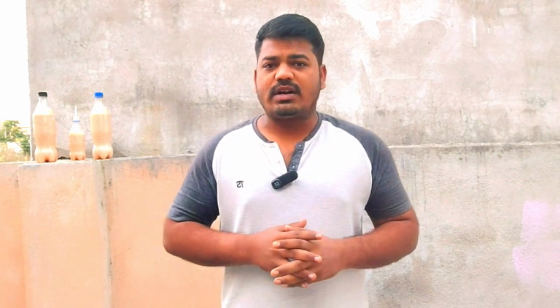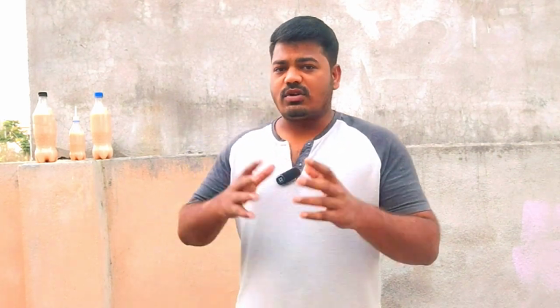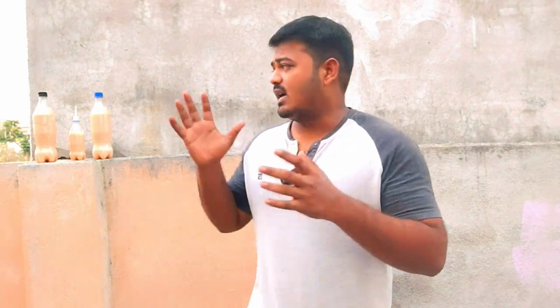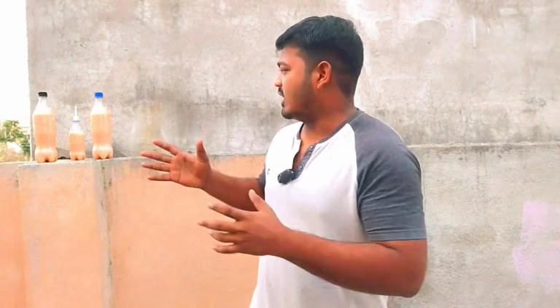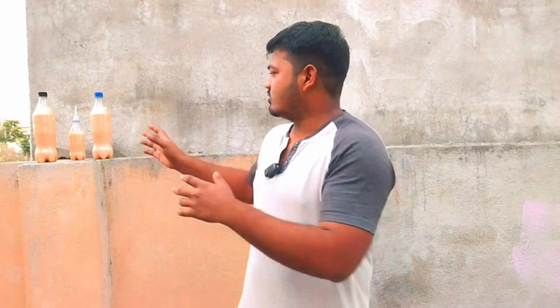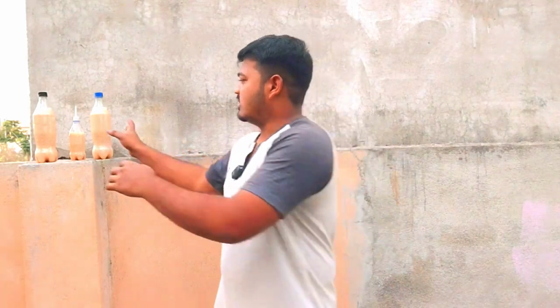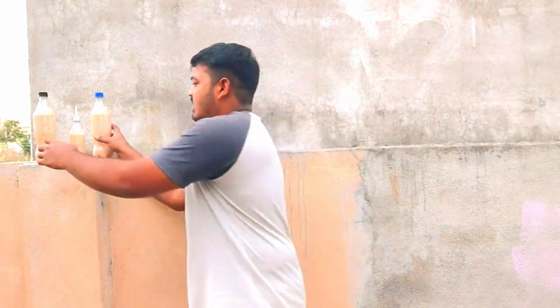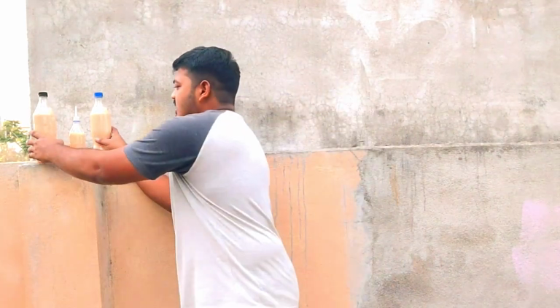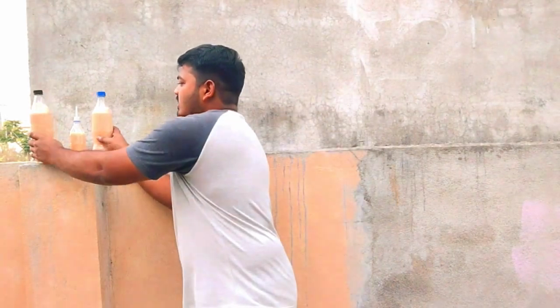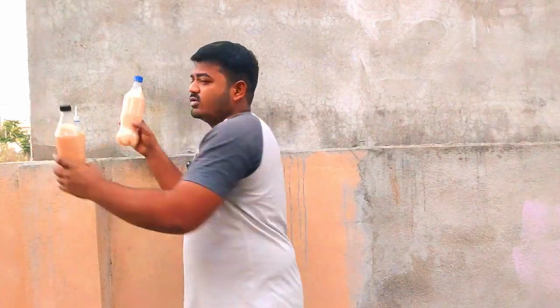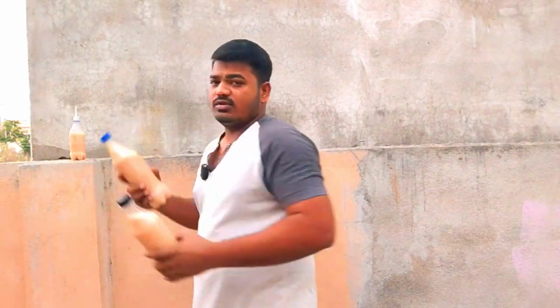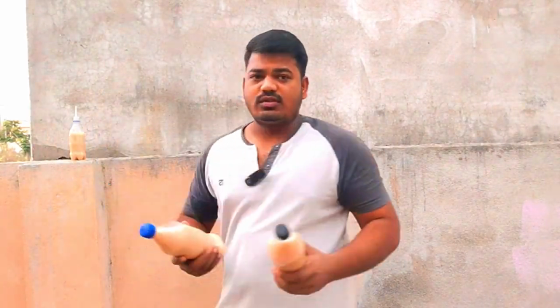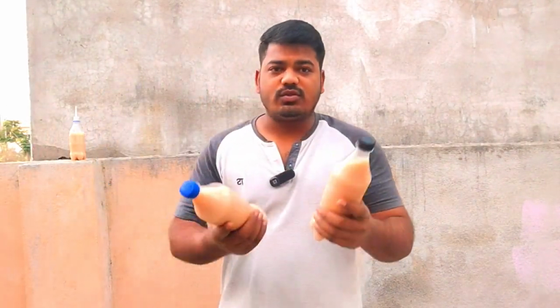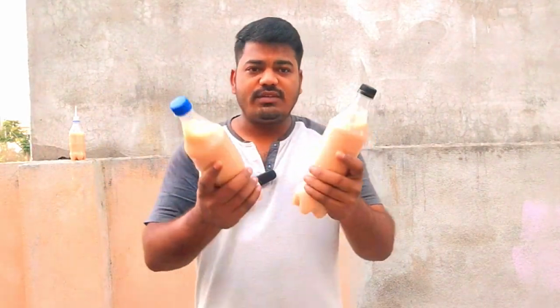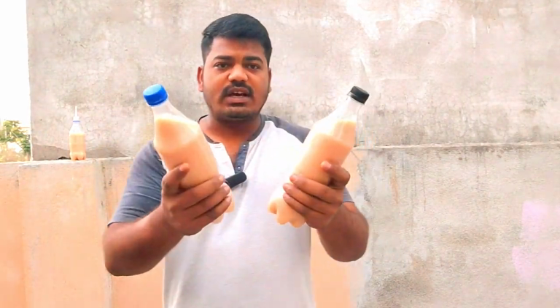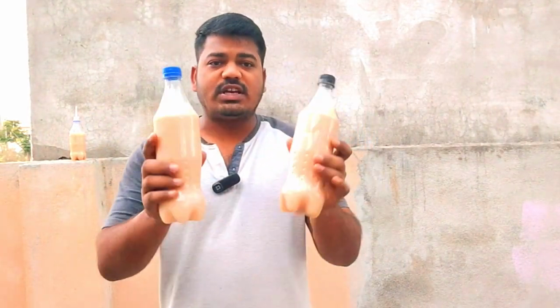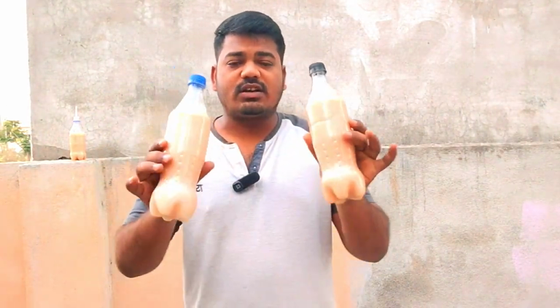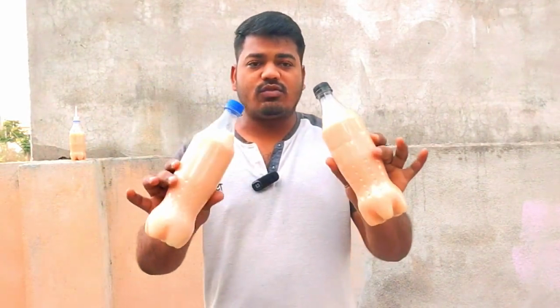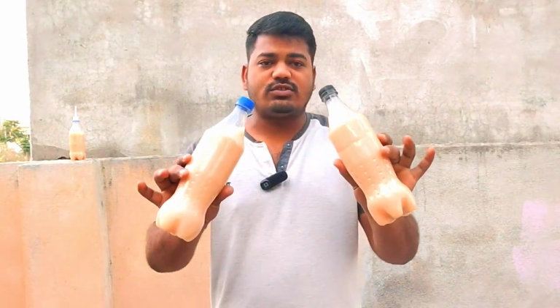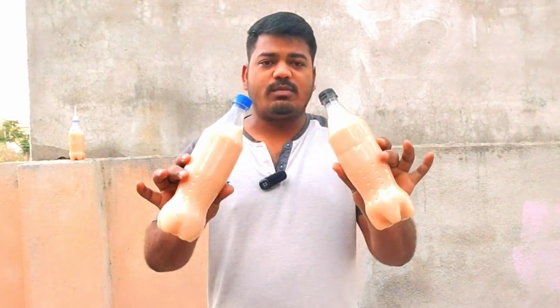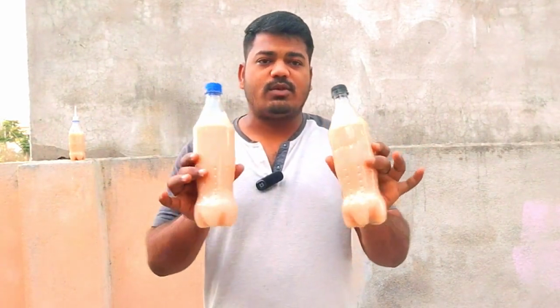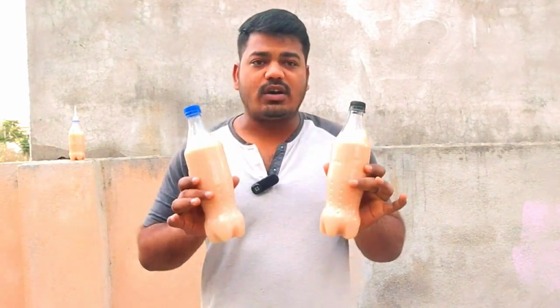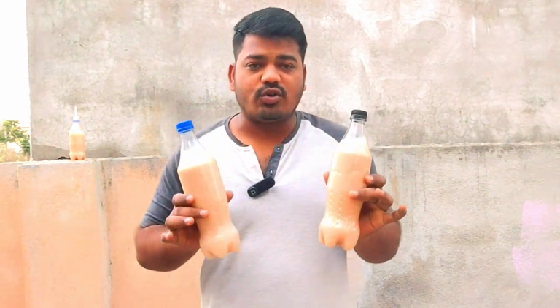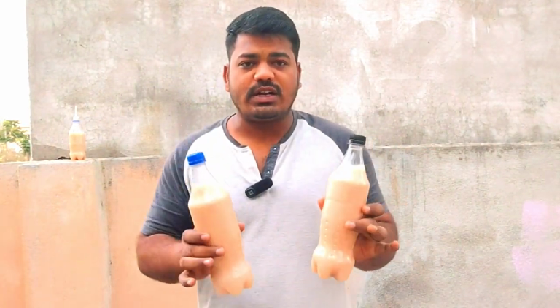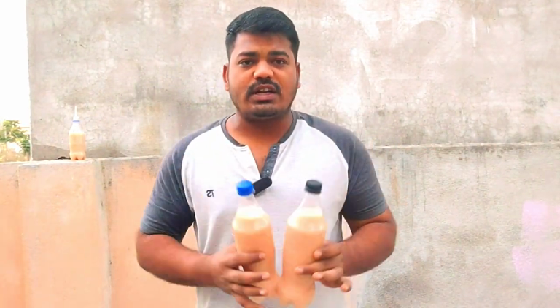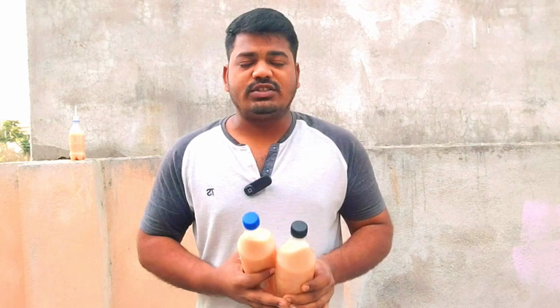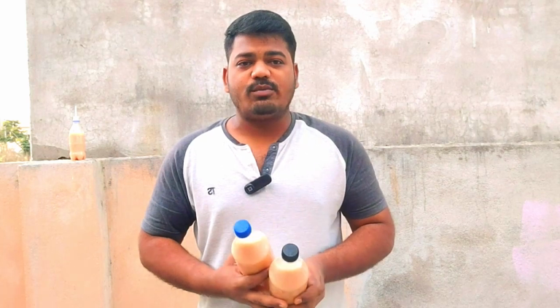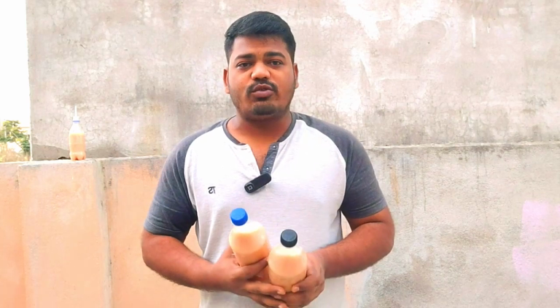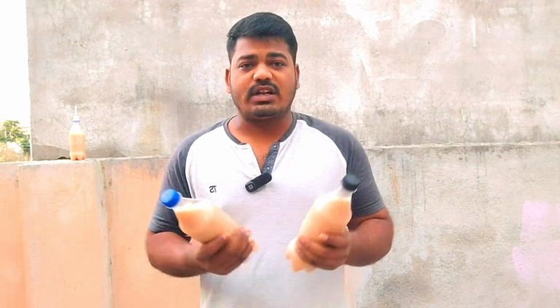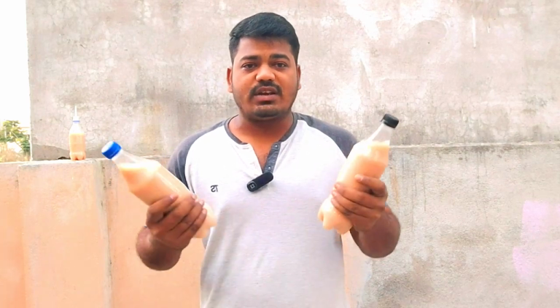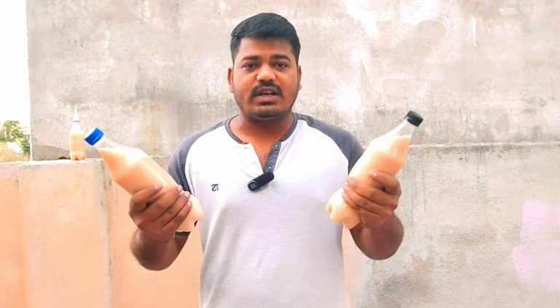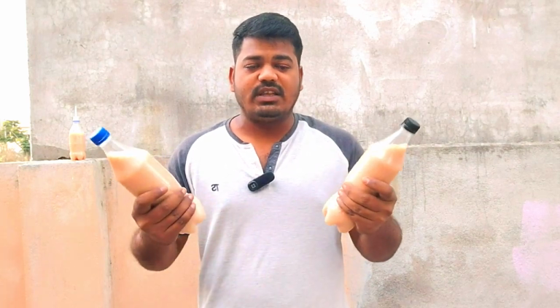I am going to talk about 2-3 liters of water.